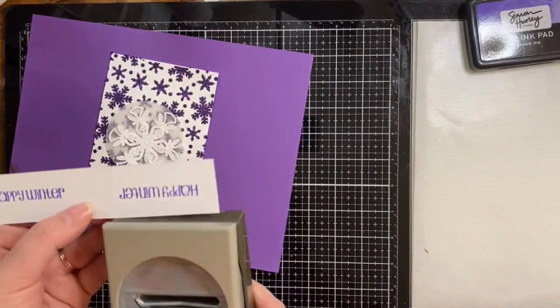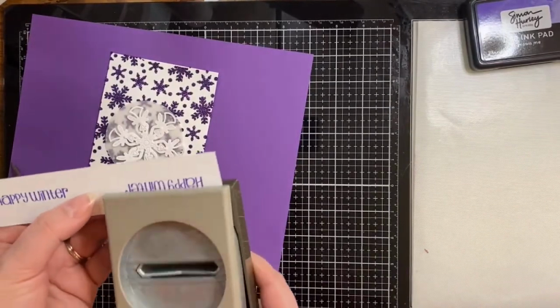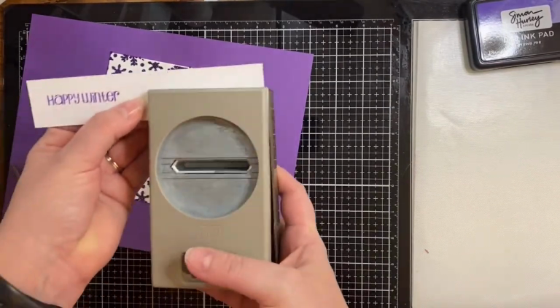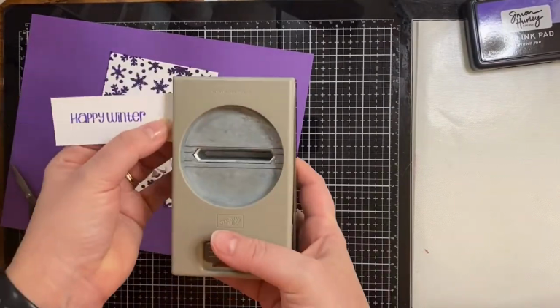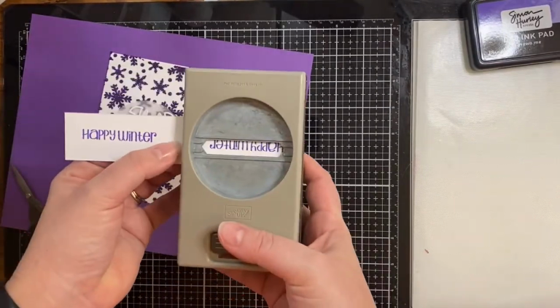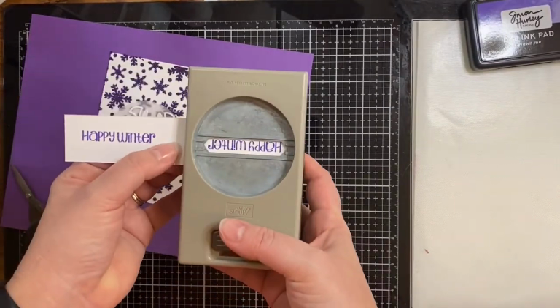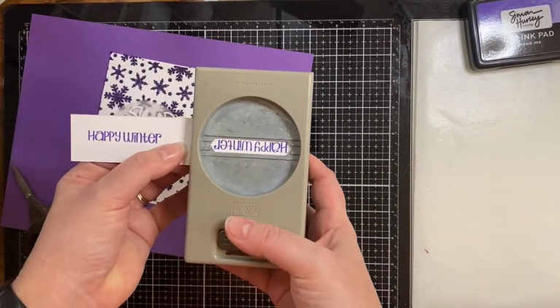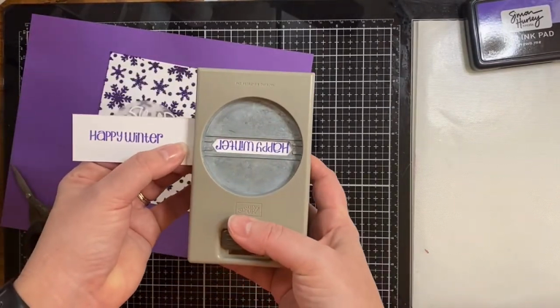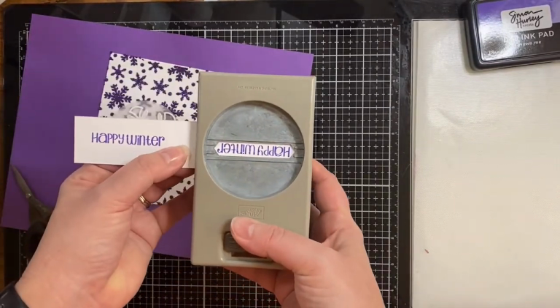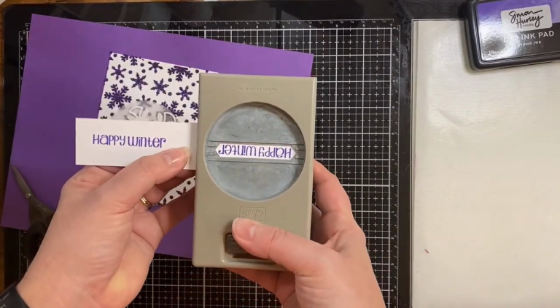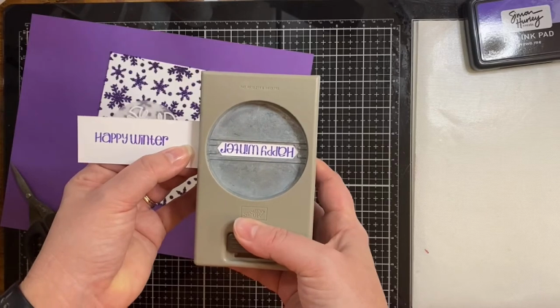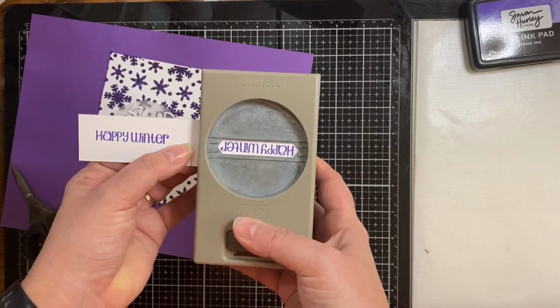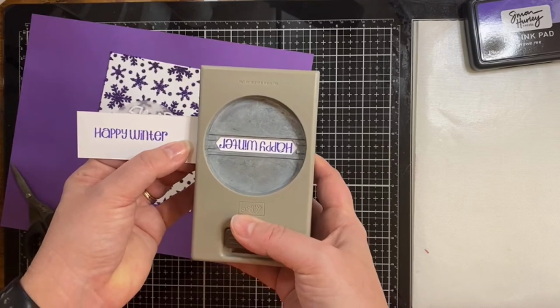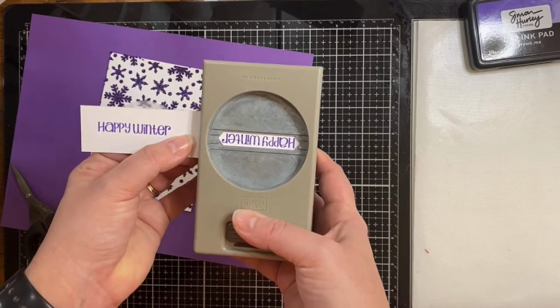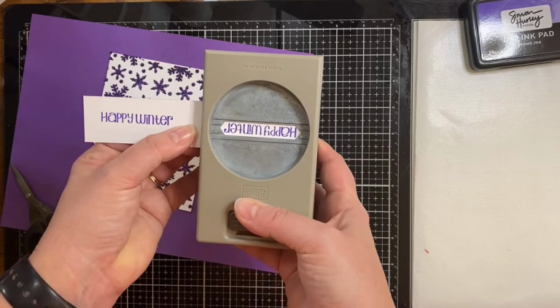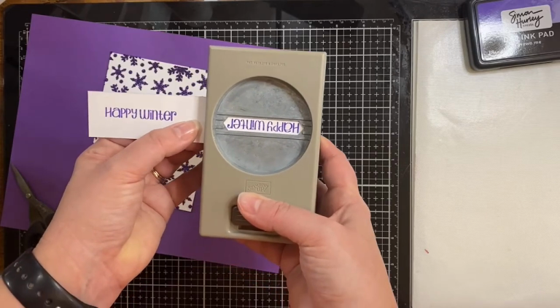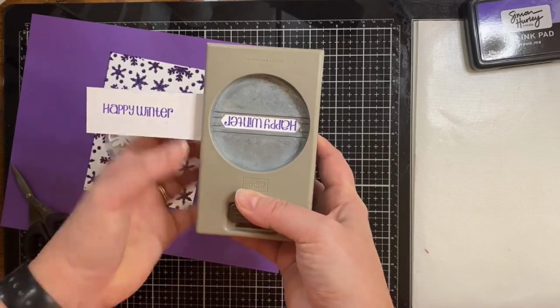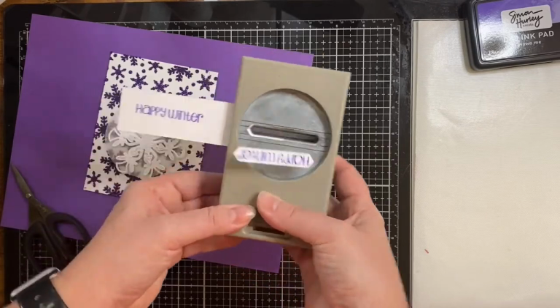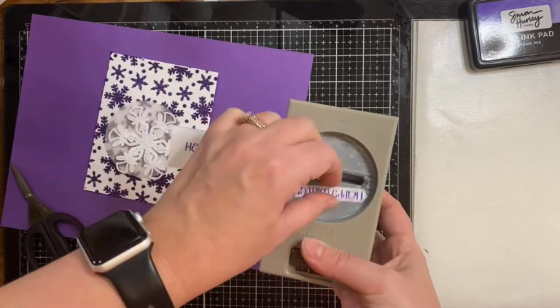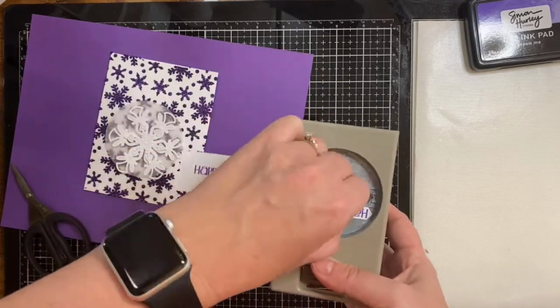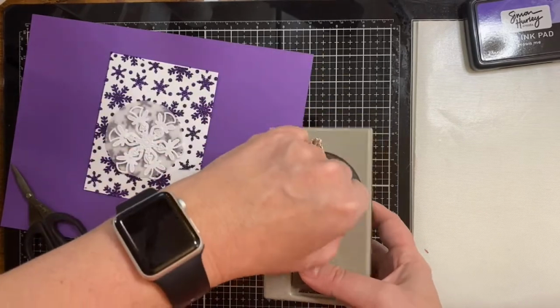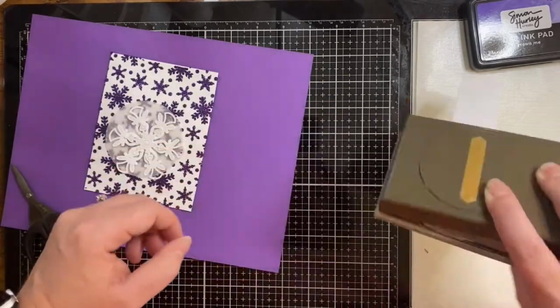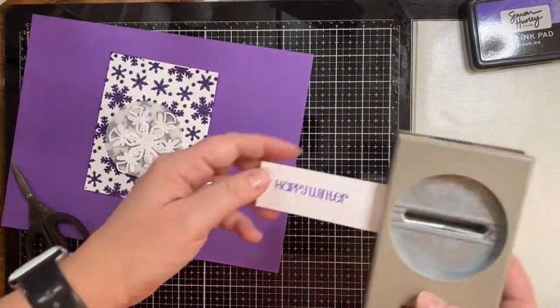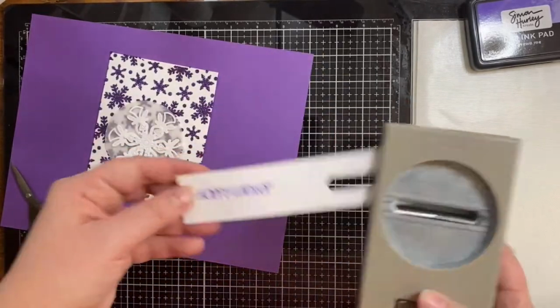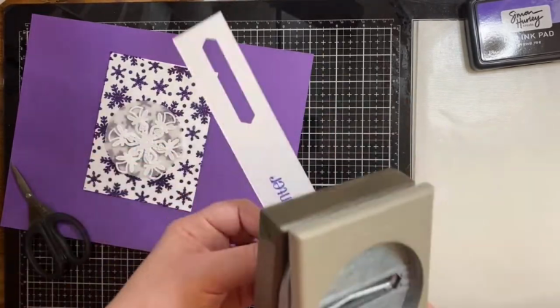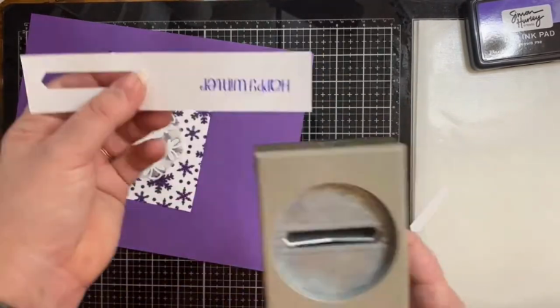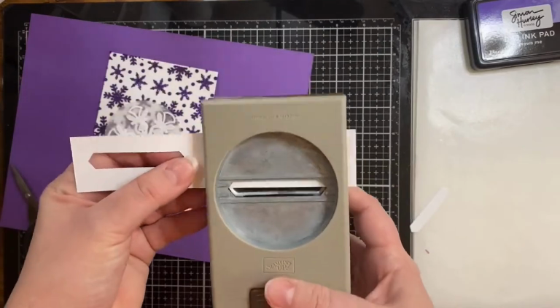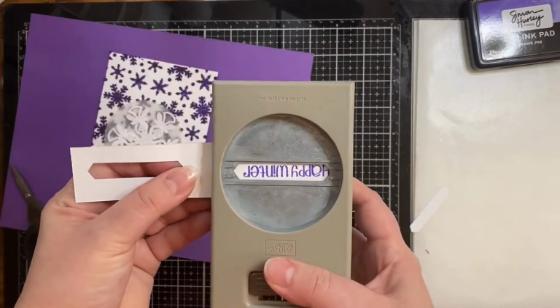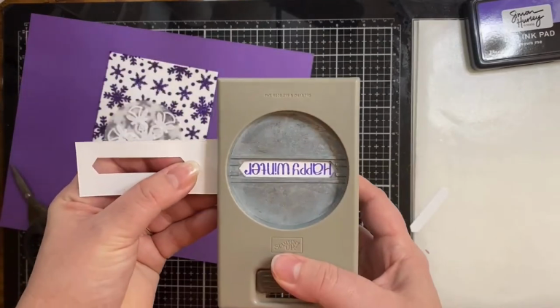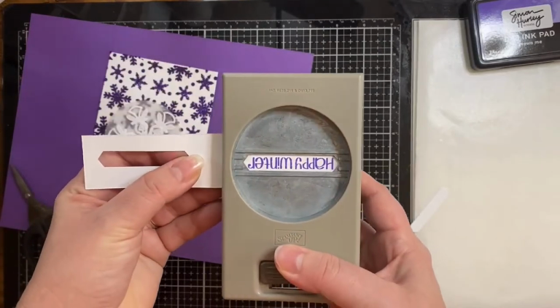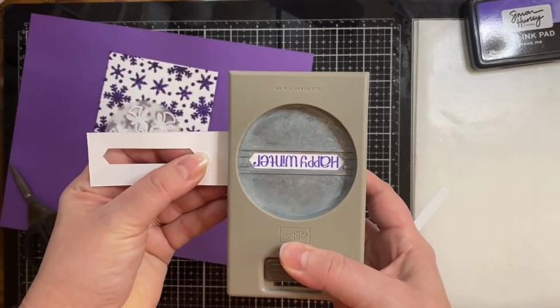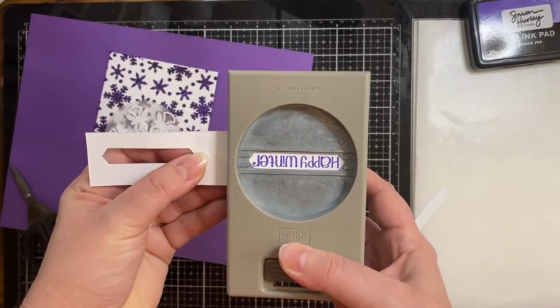Now I'm going to punch this sentiment out using the Stampin' Up Classic Label punch. The letters barely fit in there, but it gave it that banner effect that I was looking for.